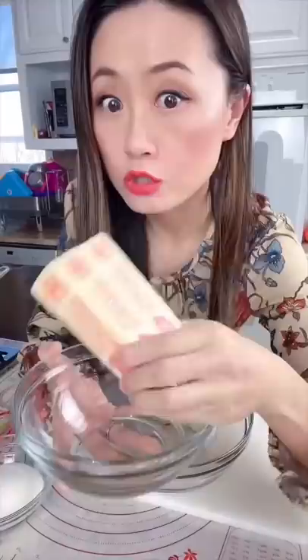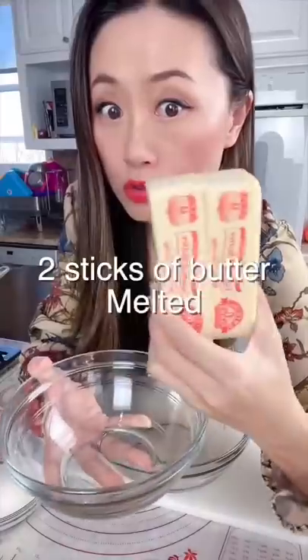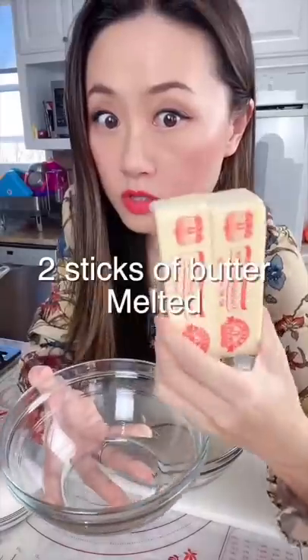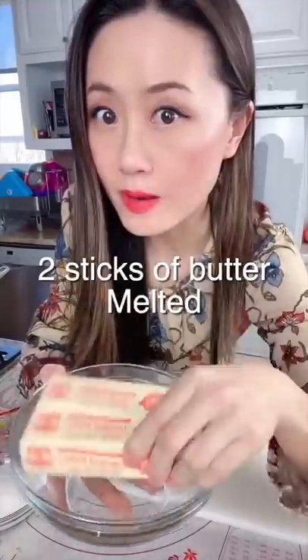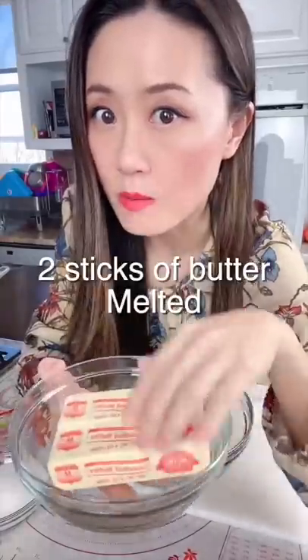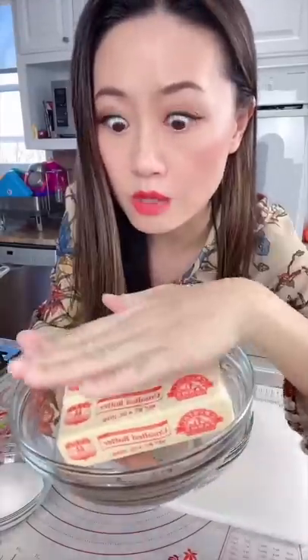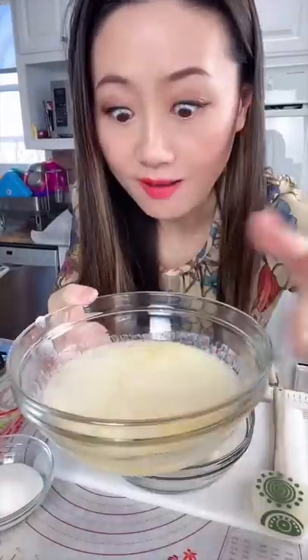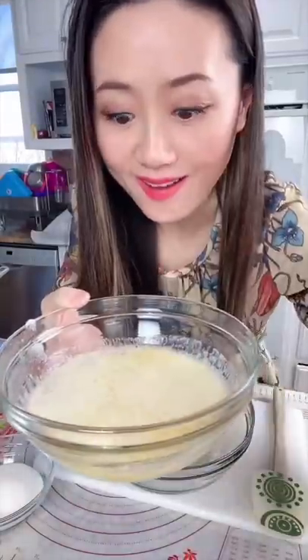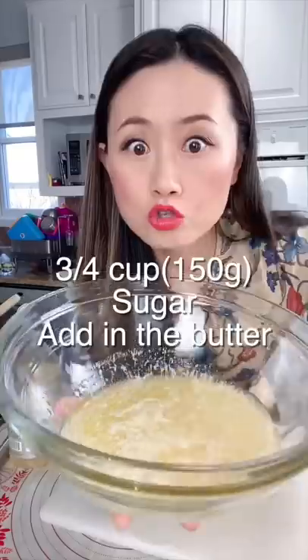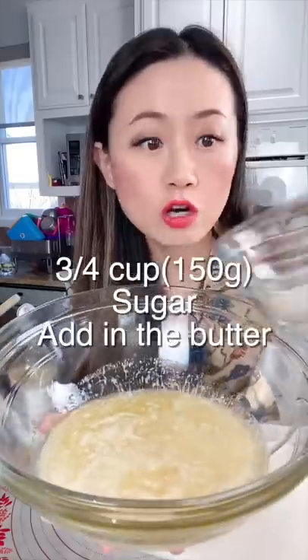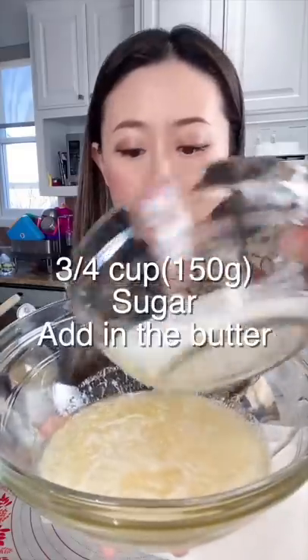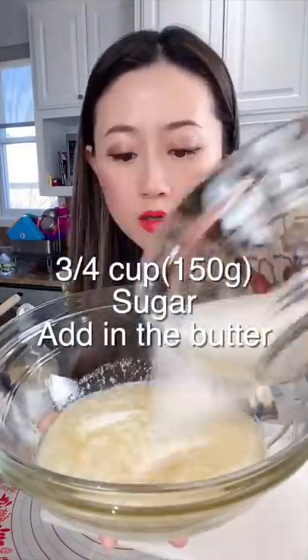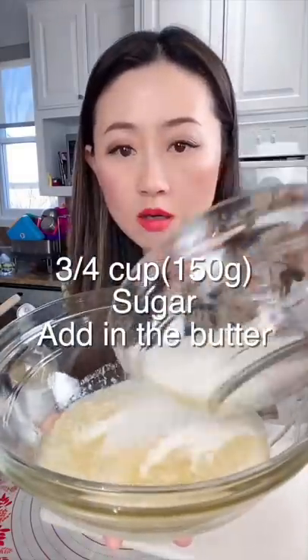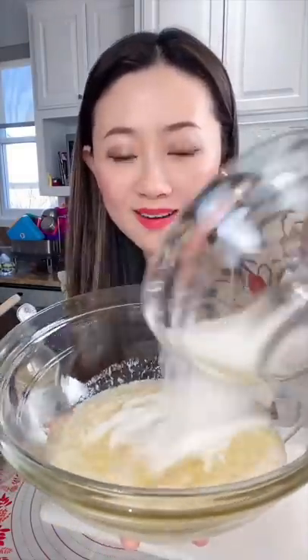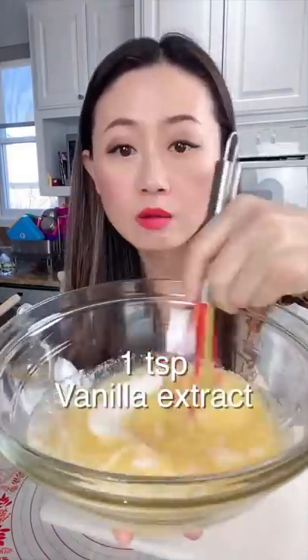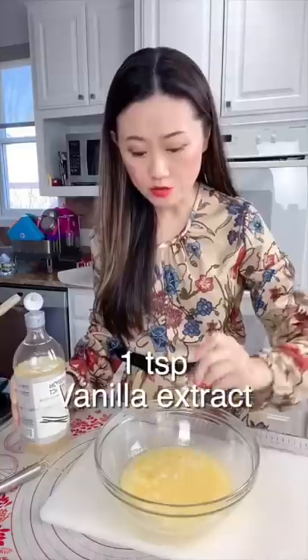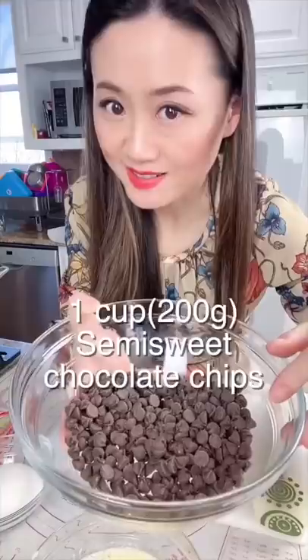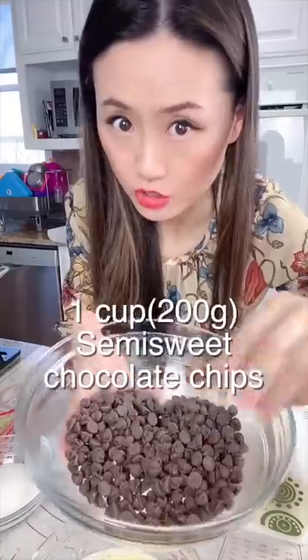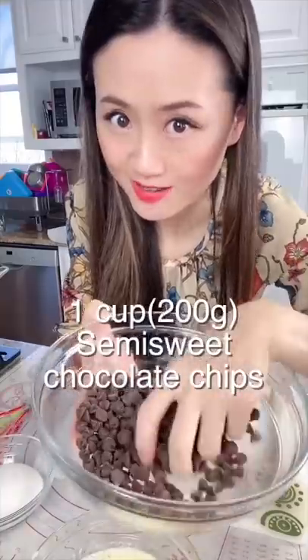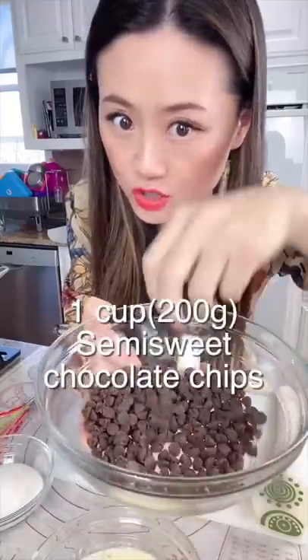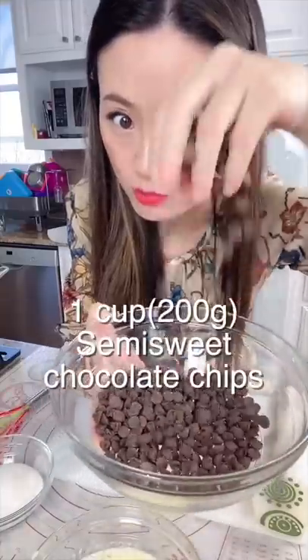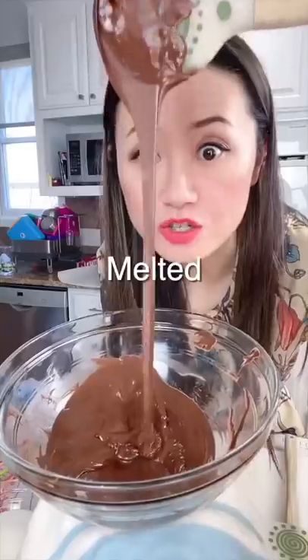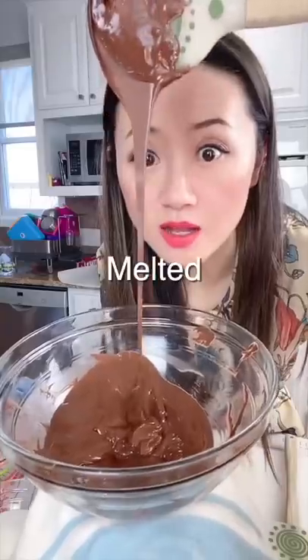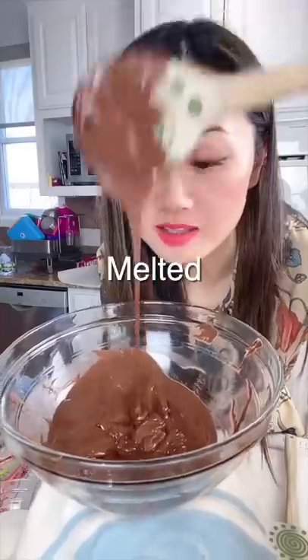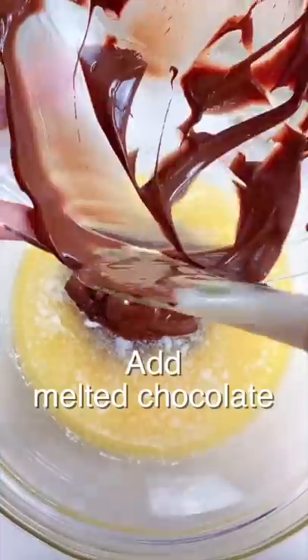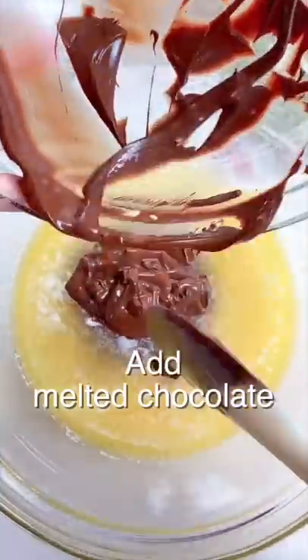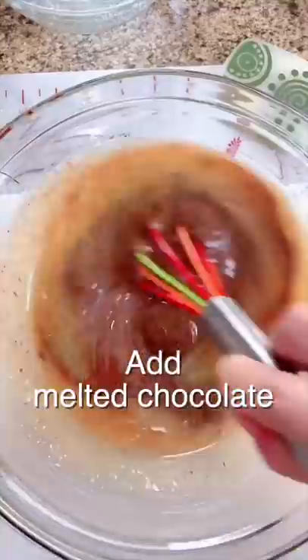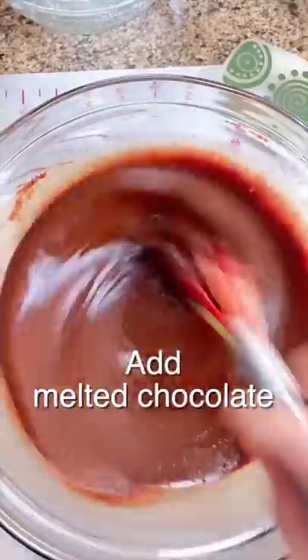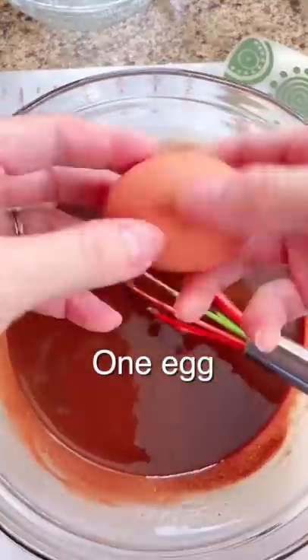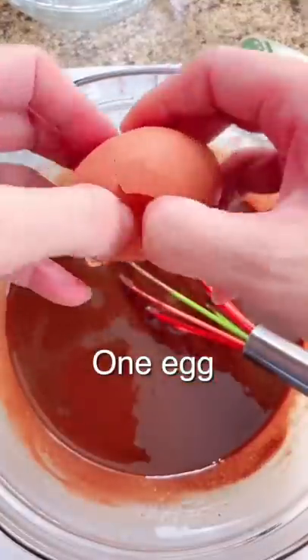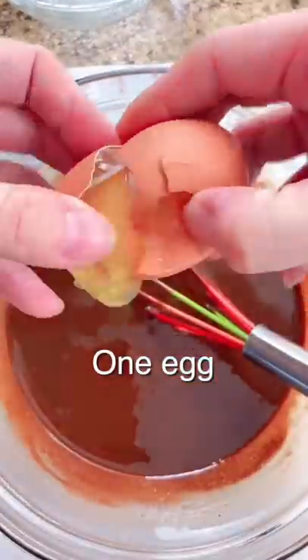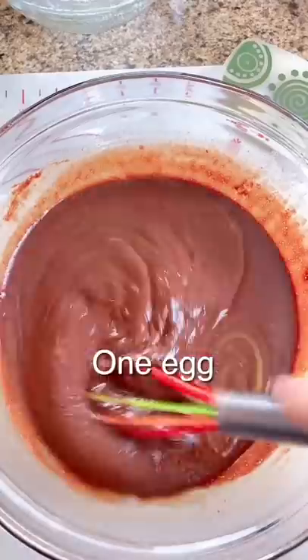First we melt butter, then add sugar and vanilla extract into the butter and mix well. Then we add melted semi-sweet chocolate chips into the butter mixture with one egg.